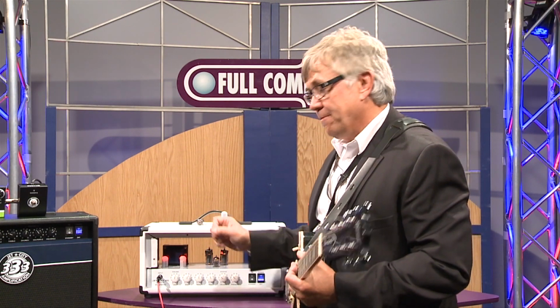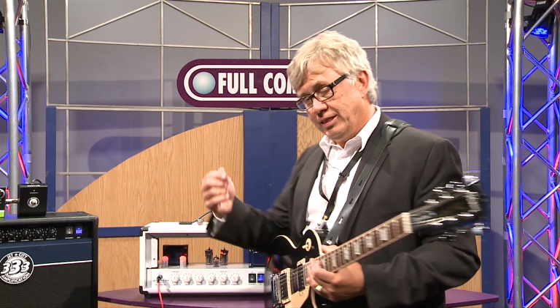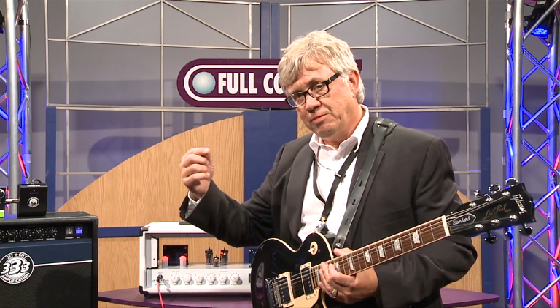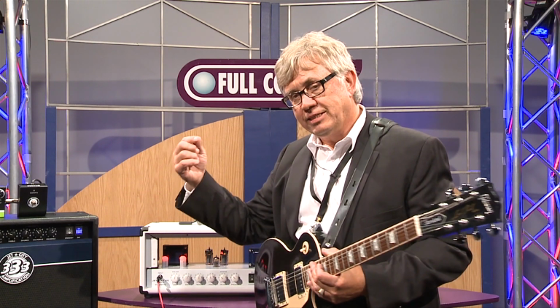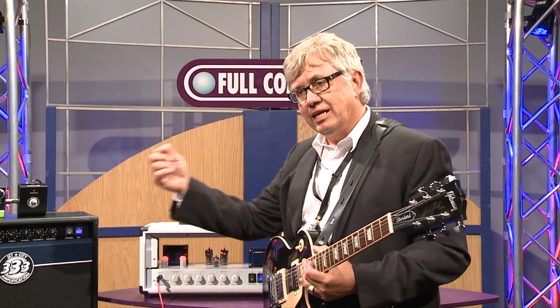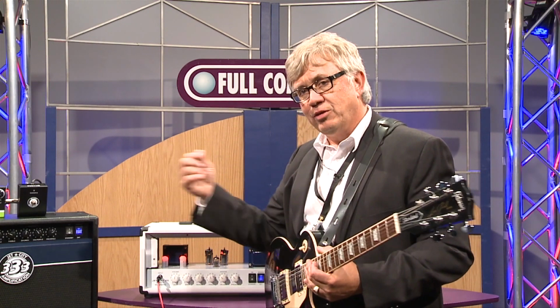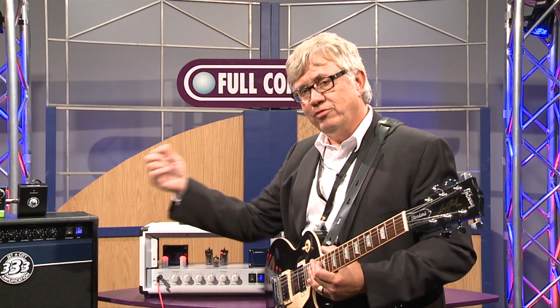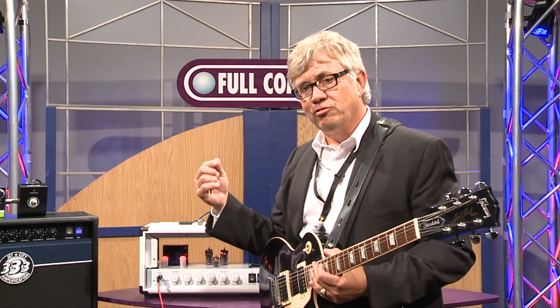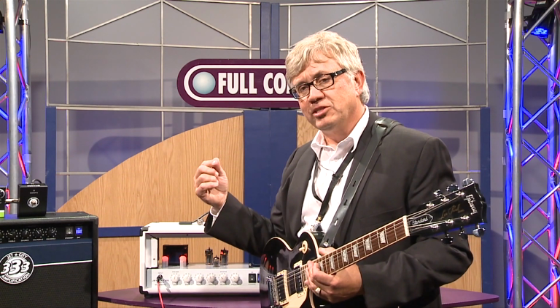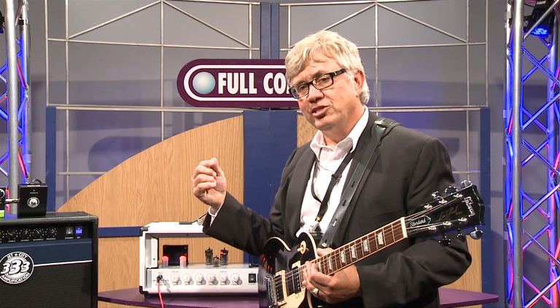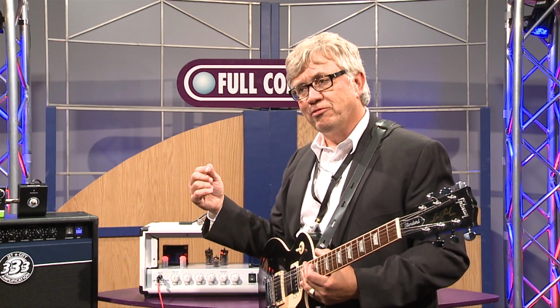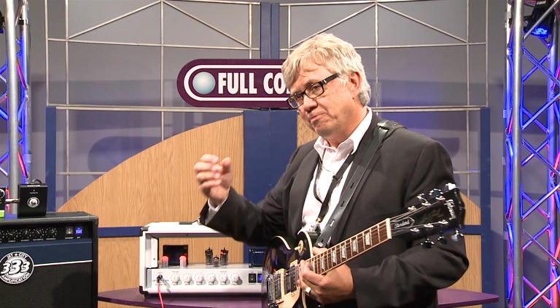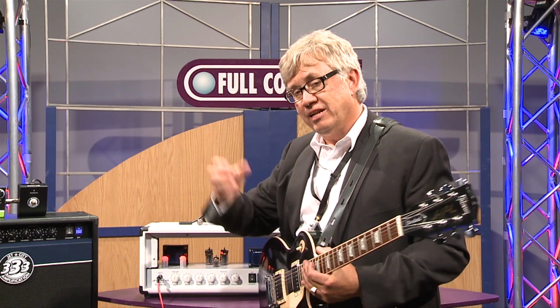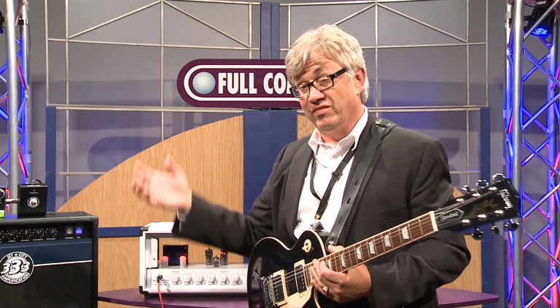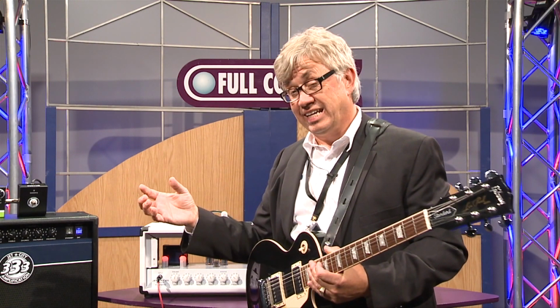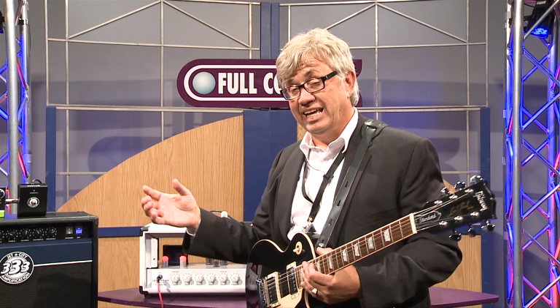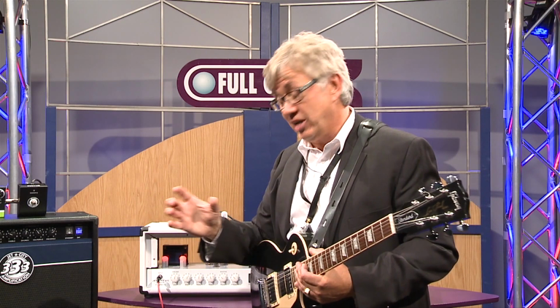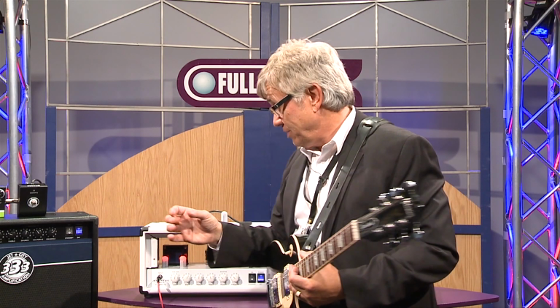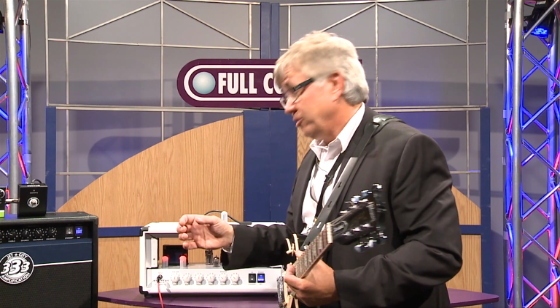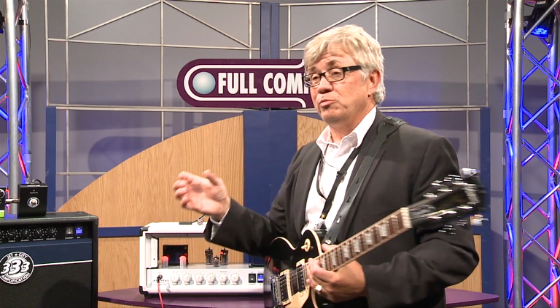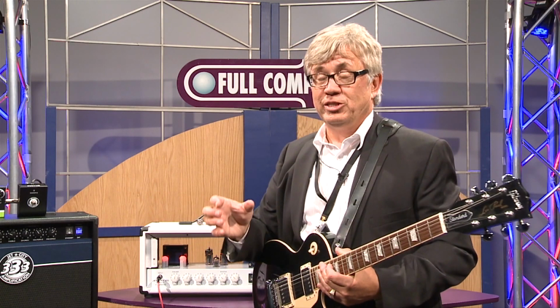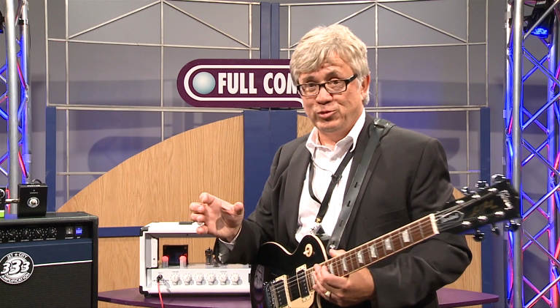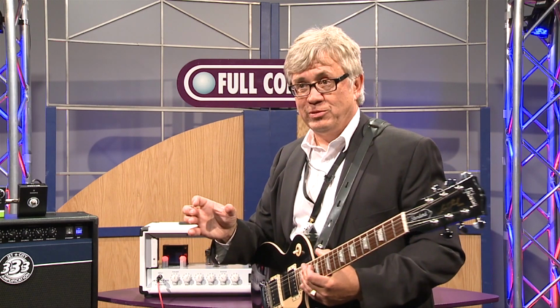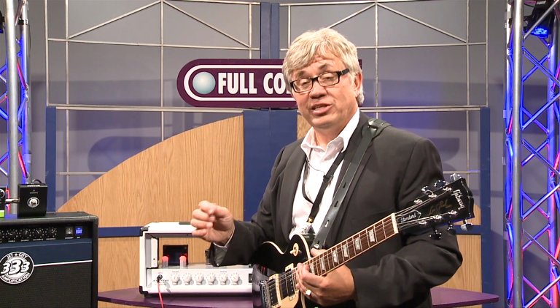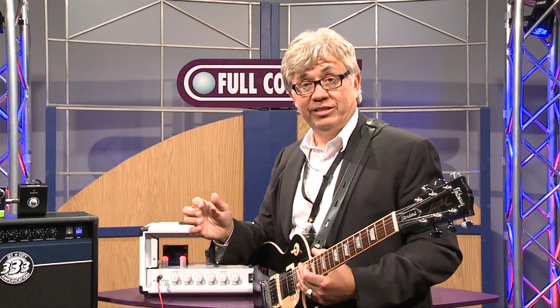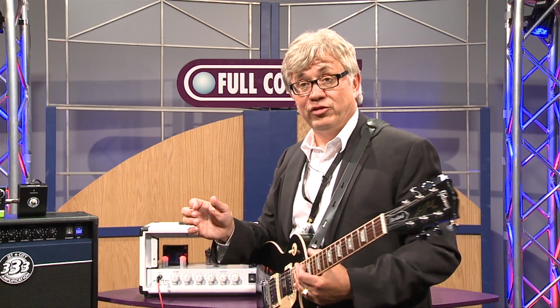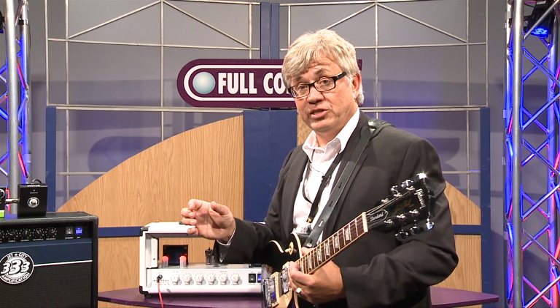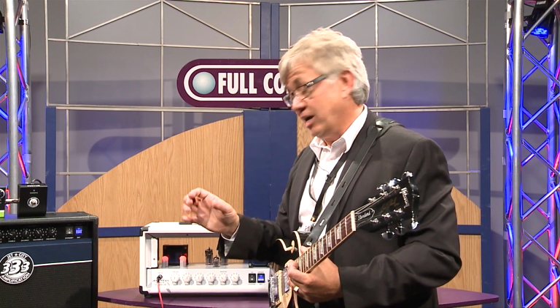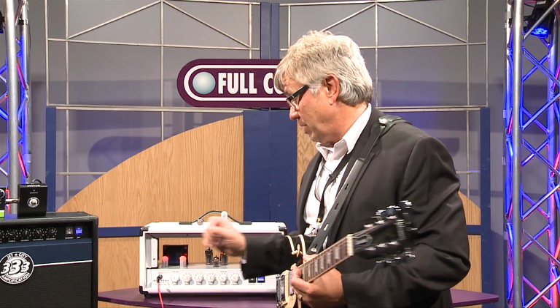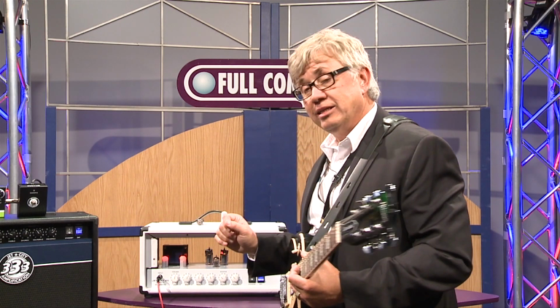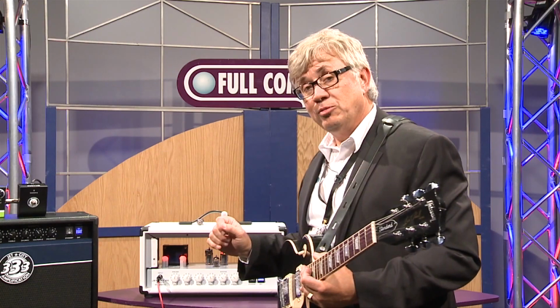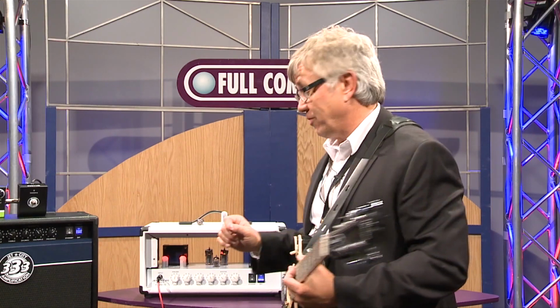By the way, these can be placed in any of the V1 through V3 positions in your amplifier, depending on if you have cascading gain or not. You can also put them in the tube driver position and in the inverter position on a tube amplifier.